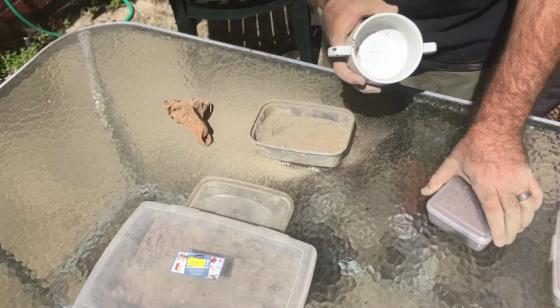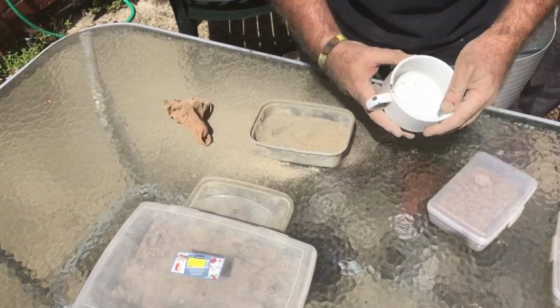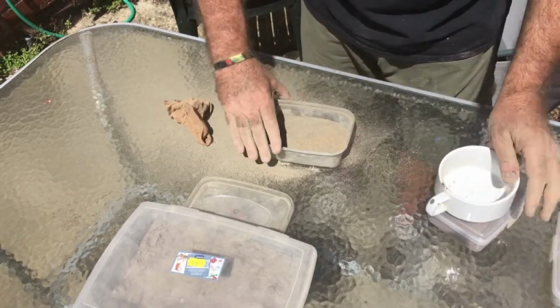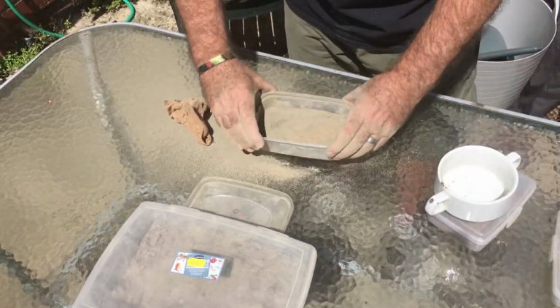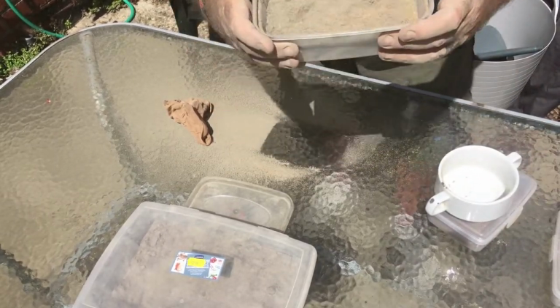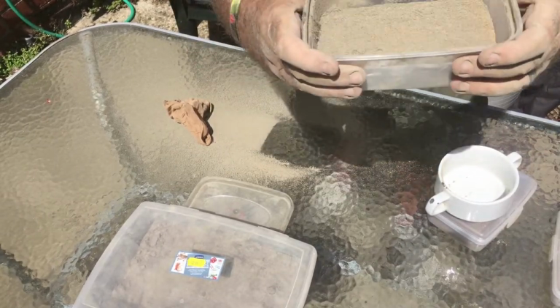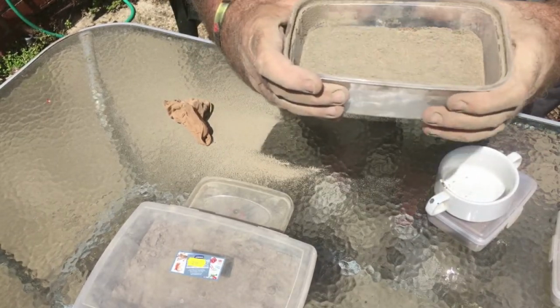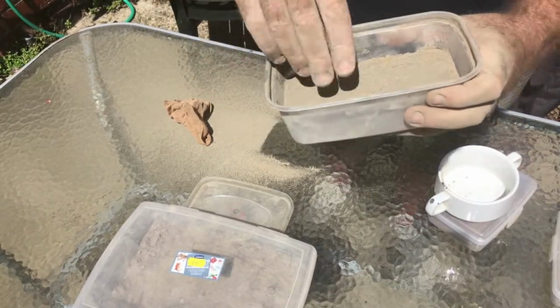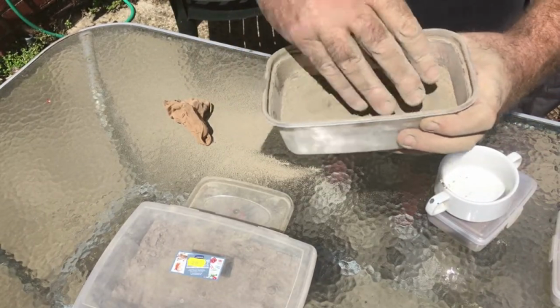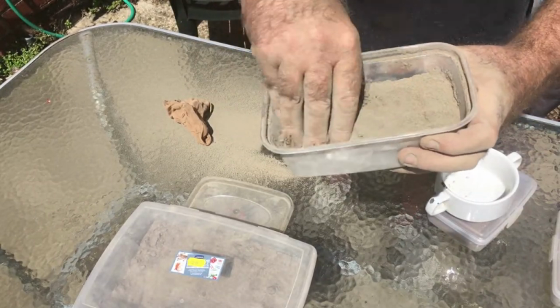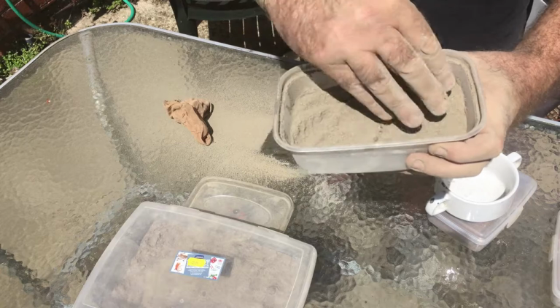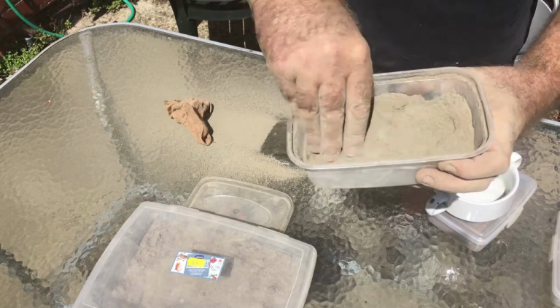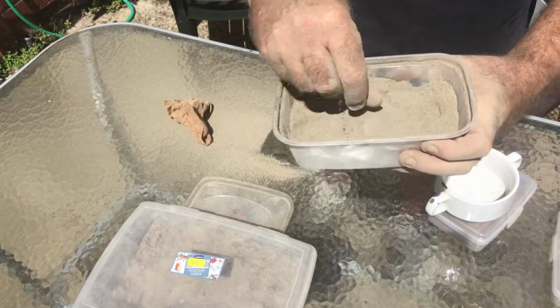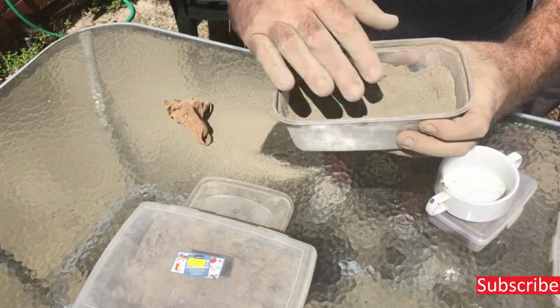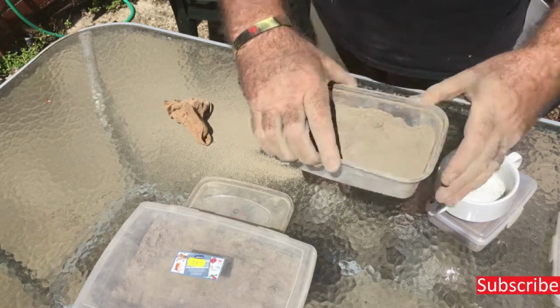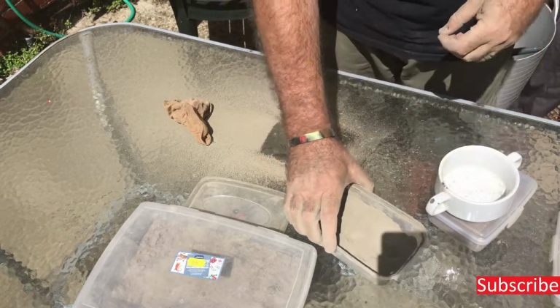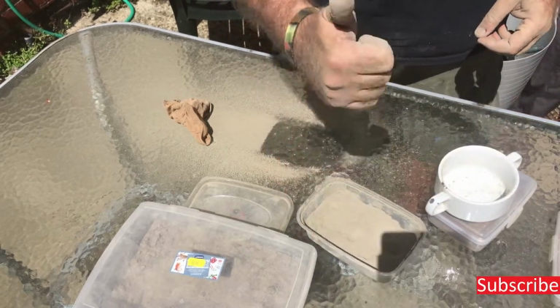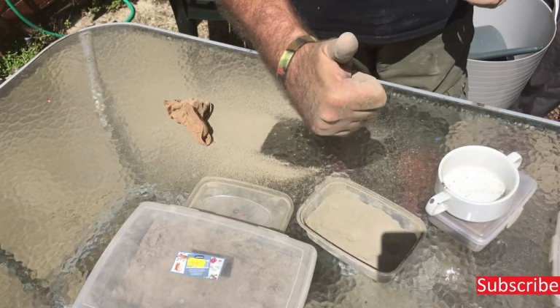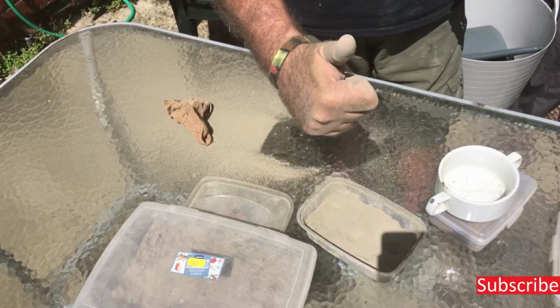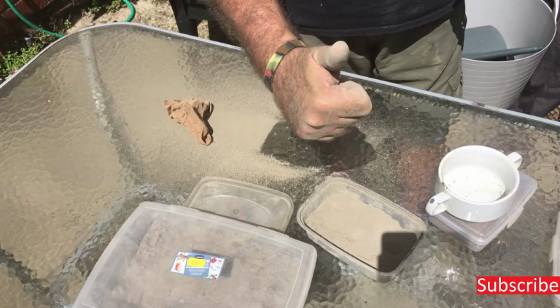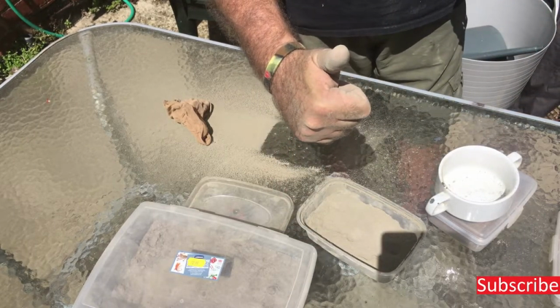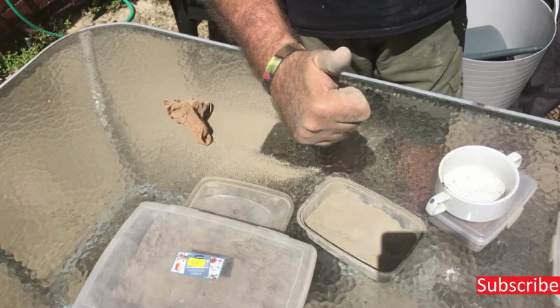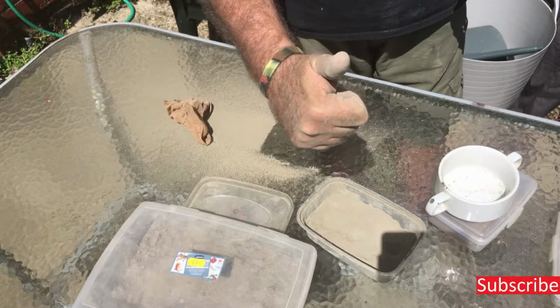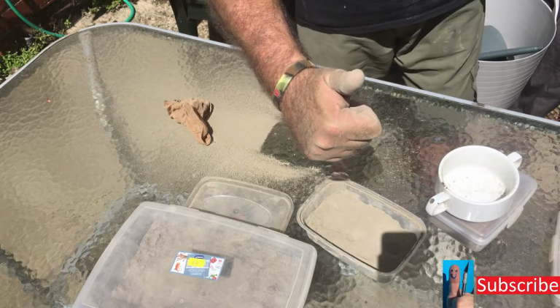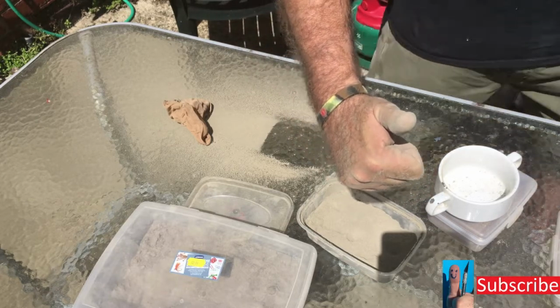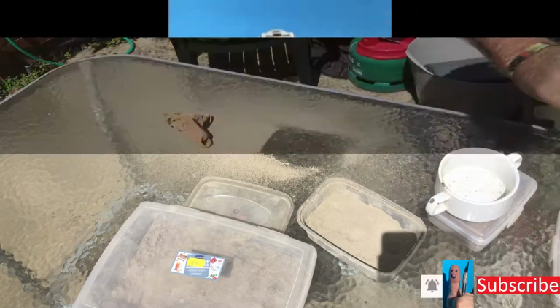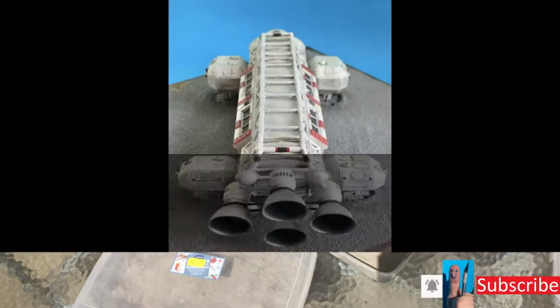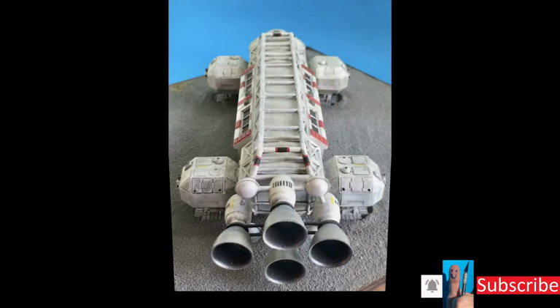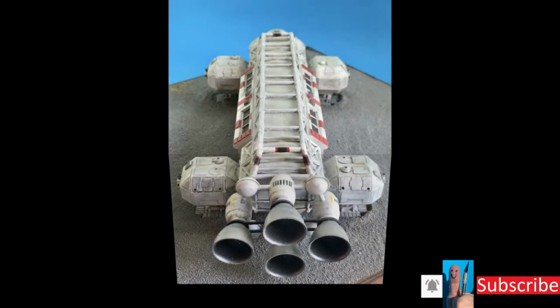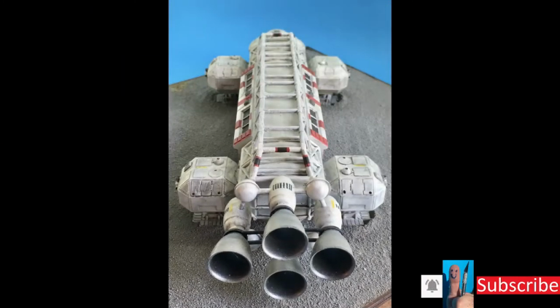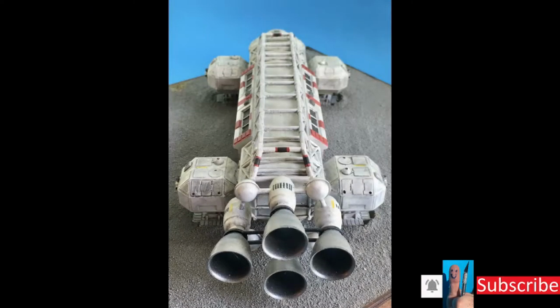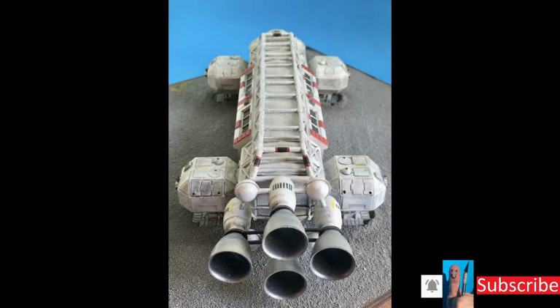What you're left with is what I use in my sculpting paste. Remember guys, if you like what you see please subscribe to my channel, help it grow, get the message out there to as many modellers as possible, like the video and ring my bell. Remember, stay safe and keep on modelling.